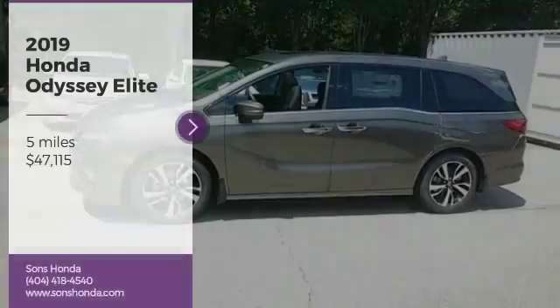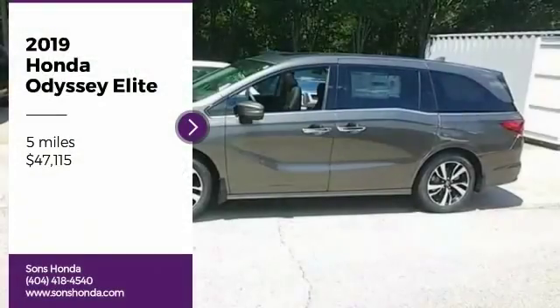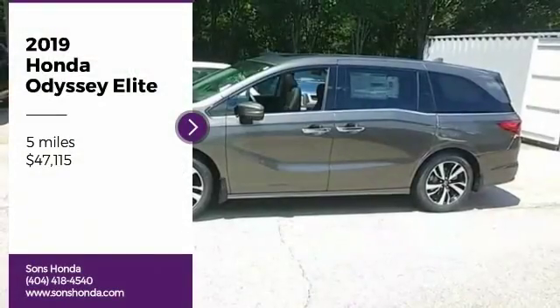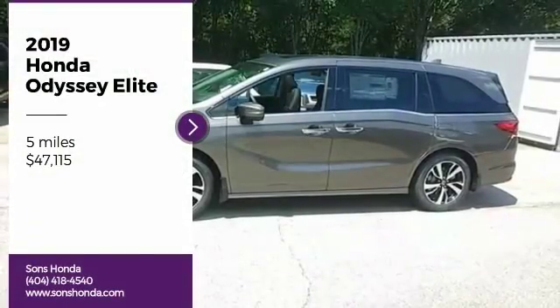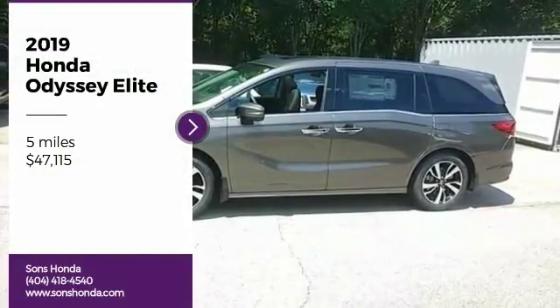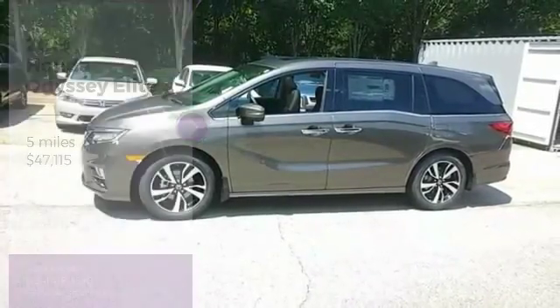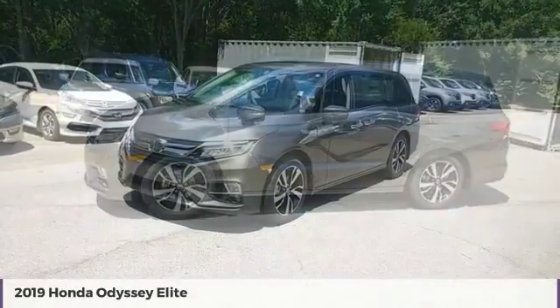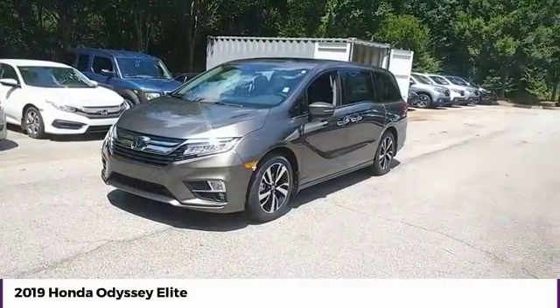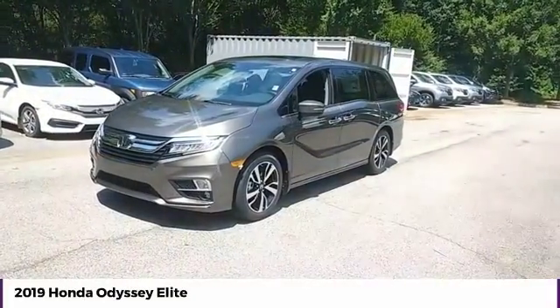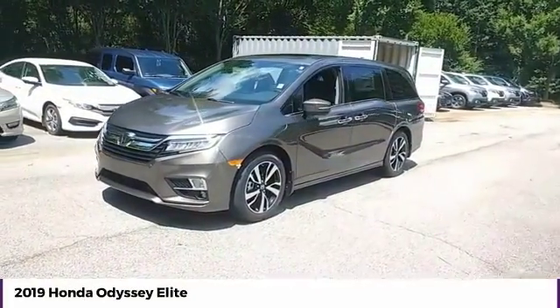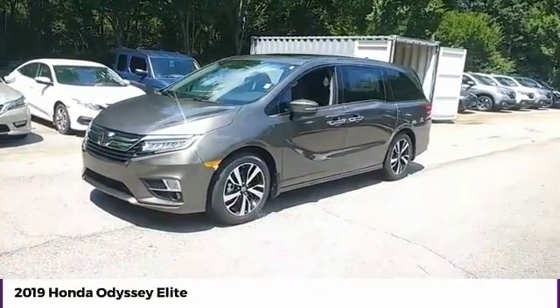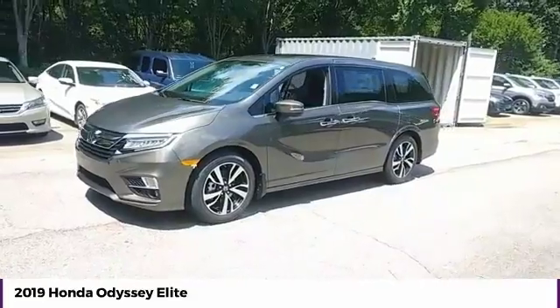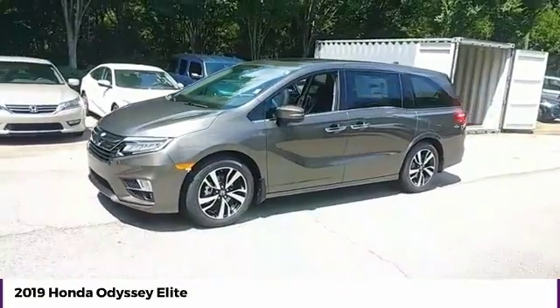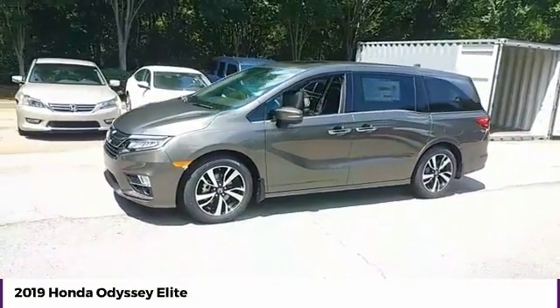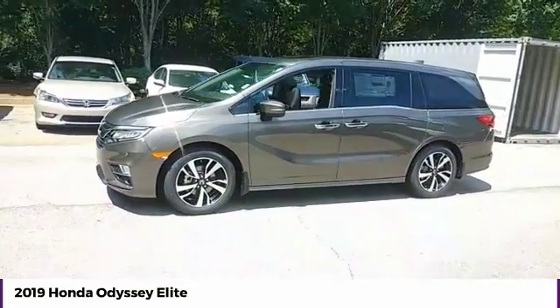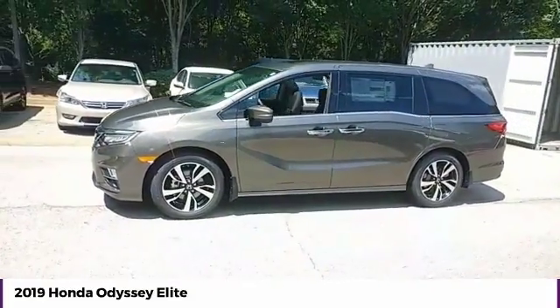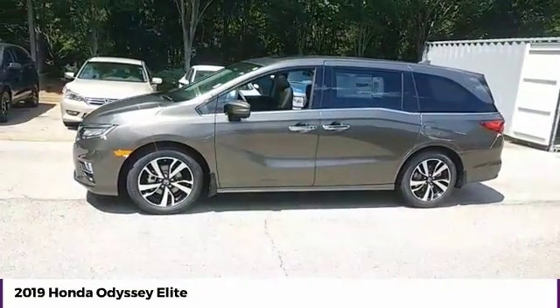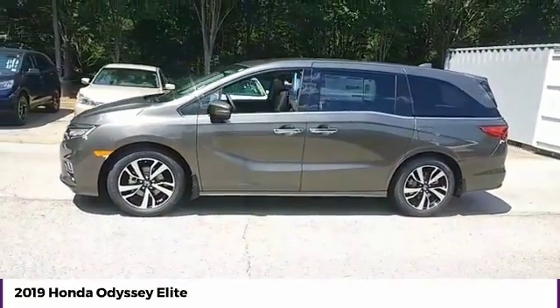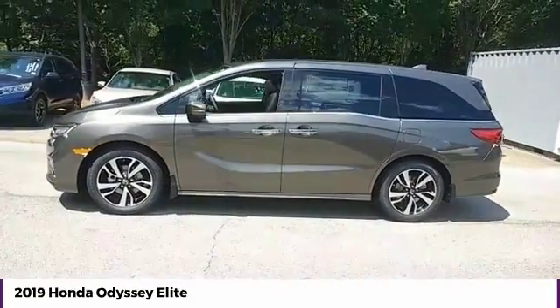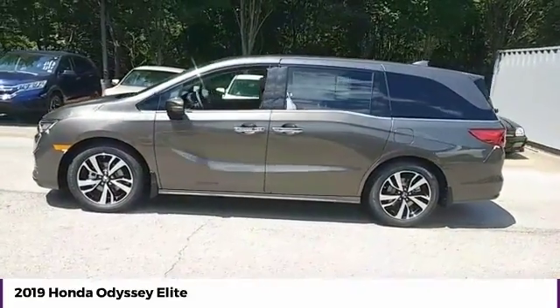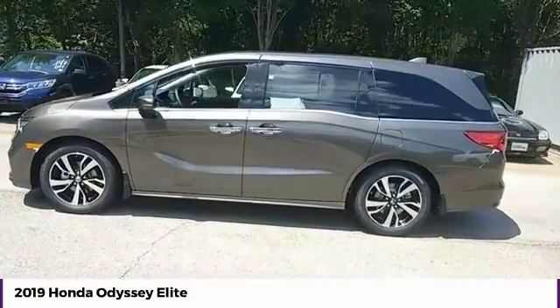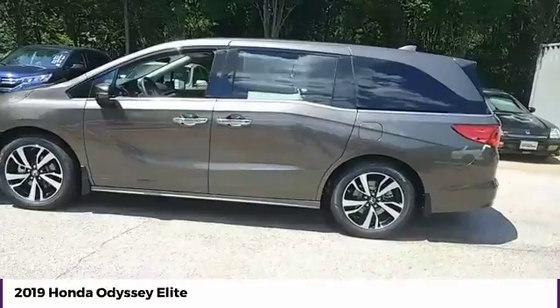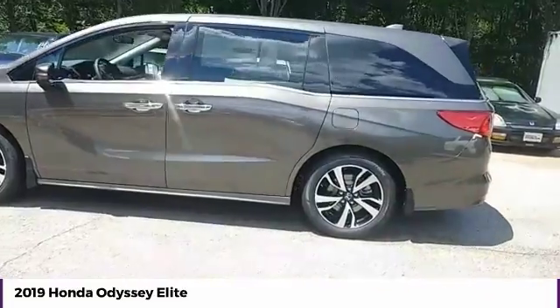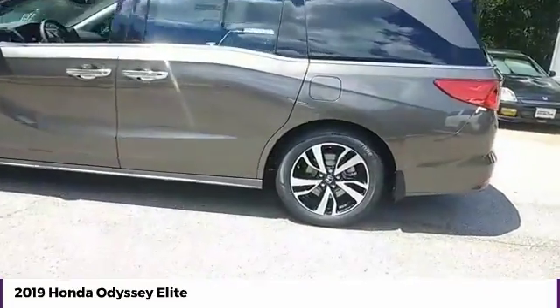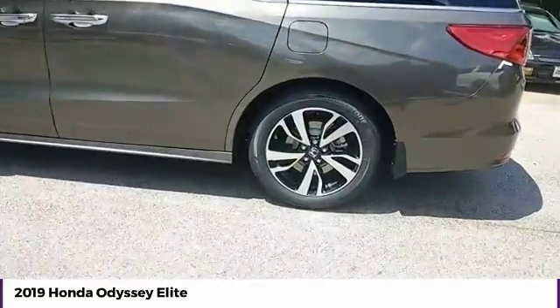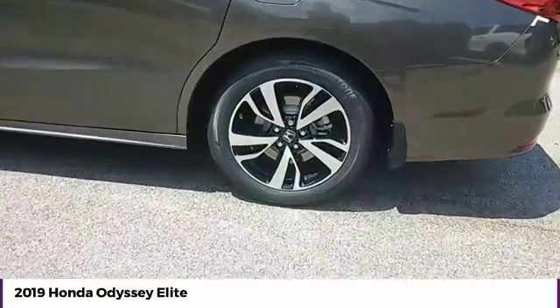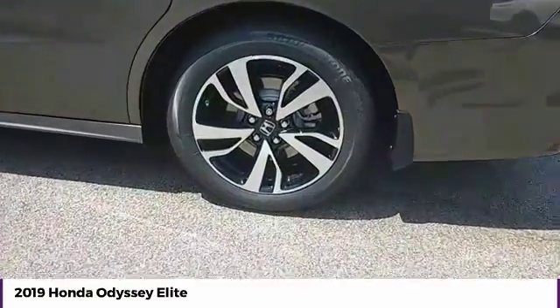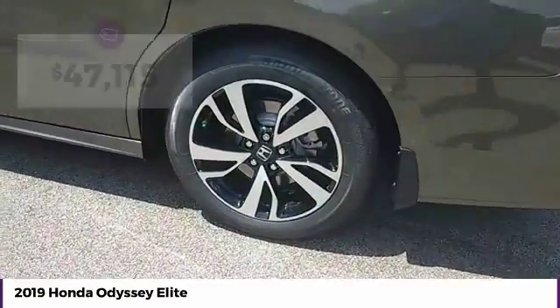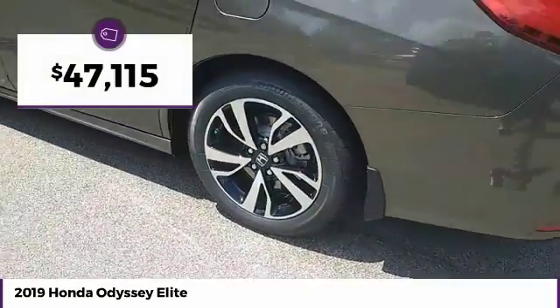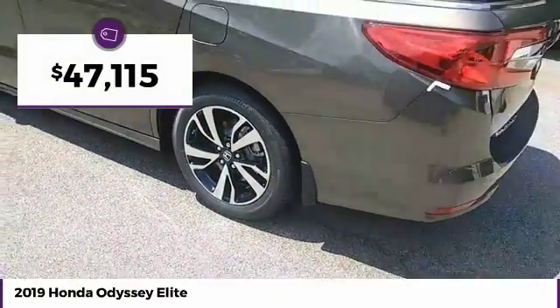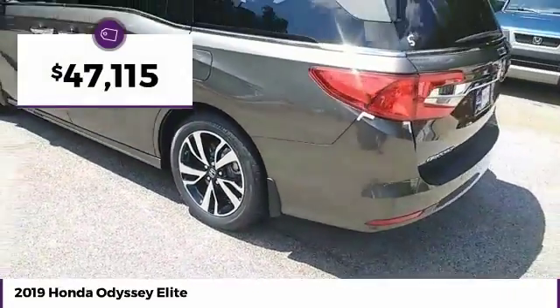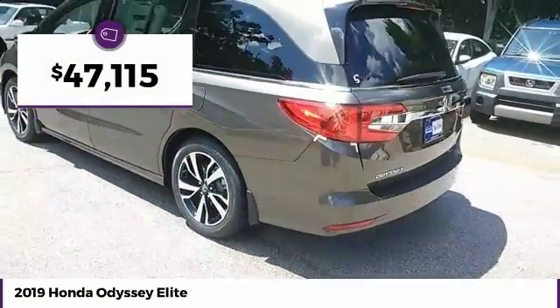You are going to love the 2019 Odyssey. The Honda Odyssey is a showcase of distinguished style, captivating technology, and advanced safety features — a must for all families. And is priced below $50,000.